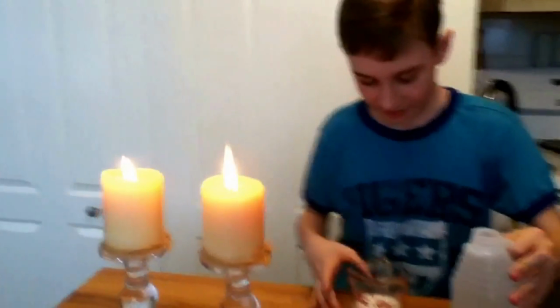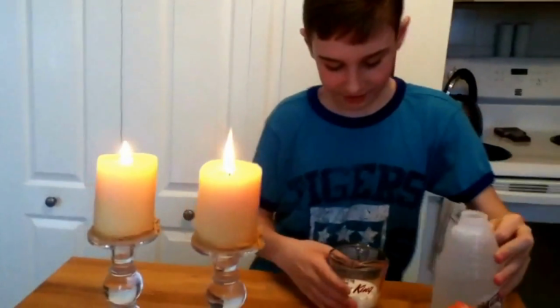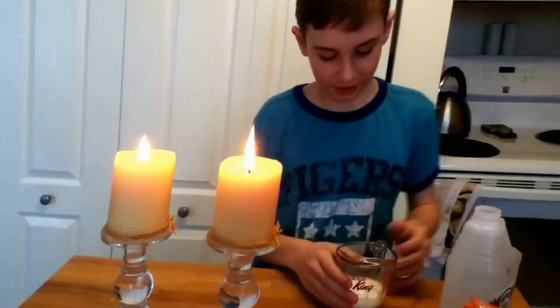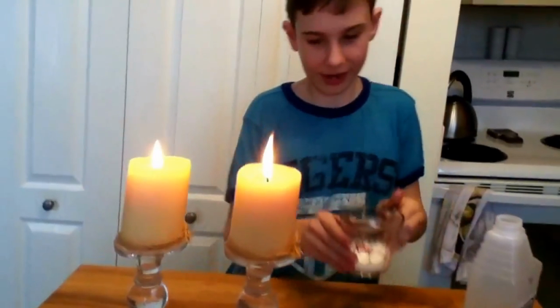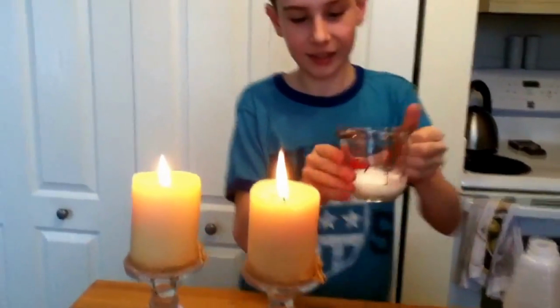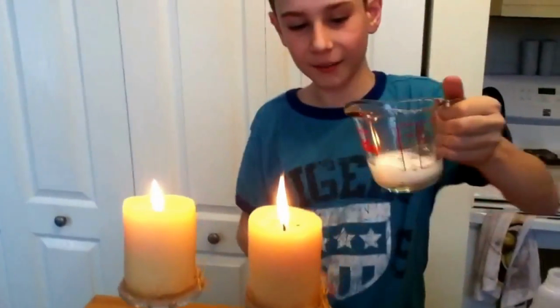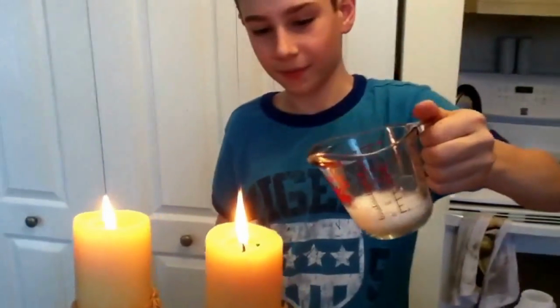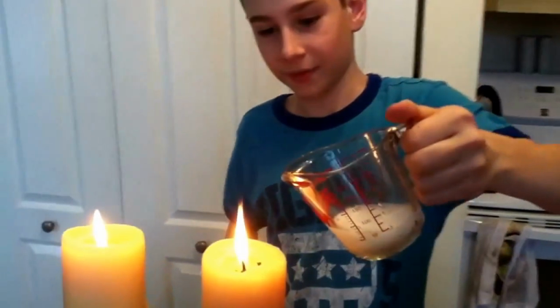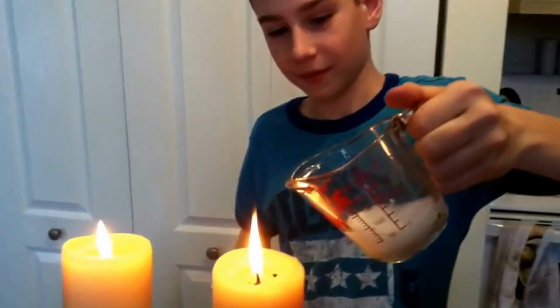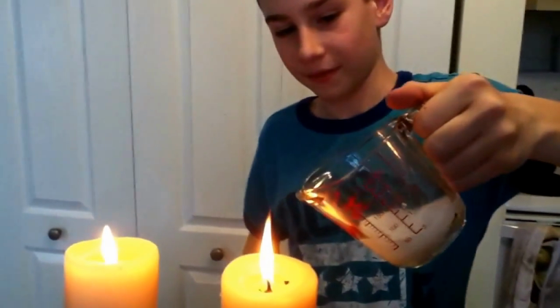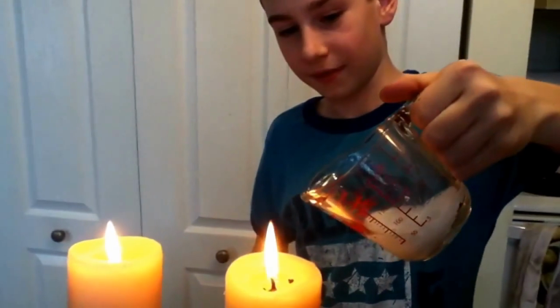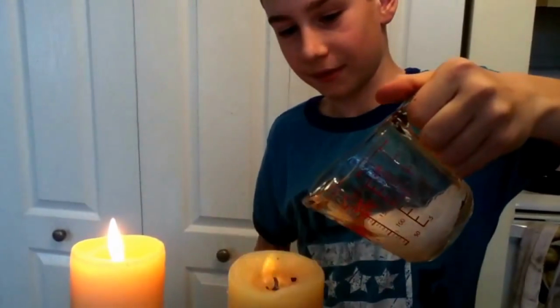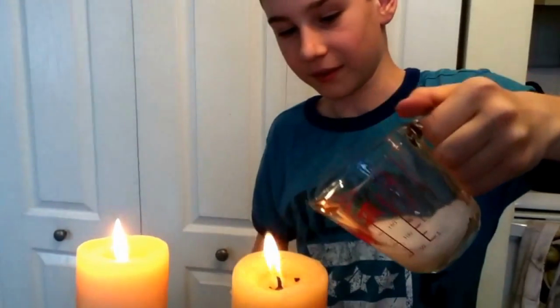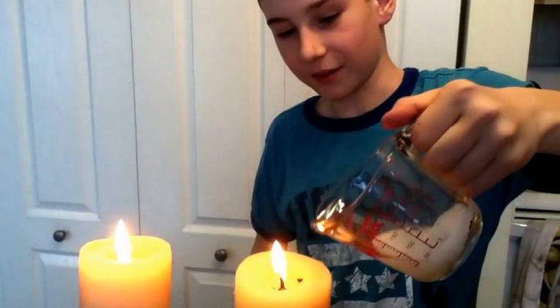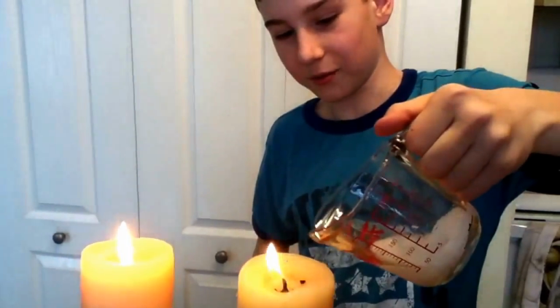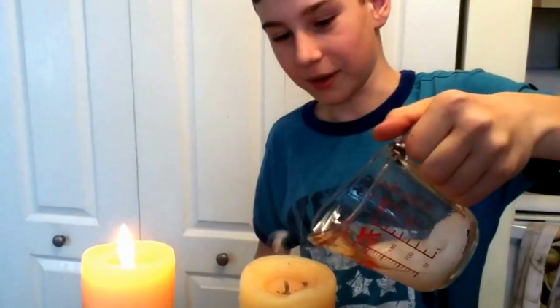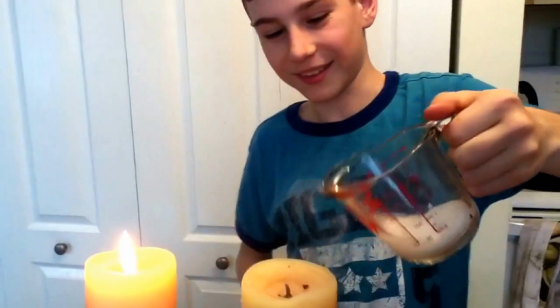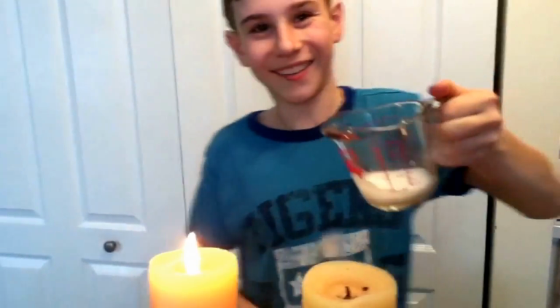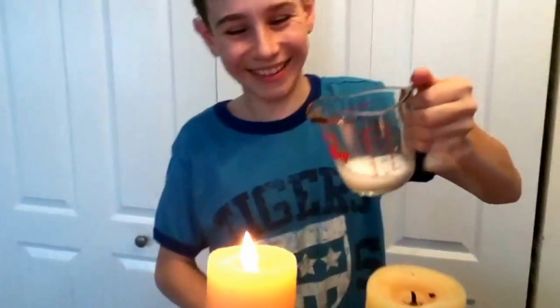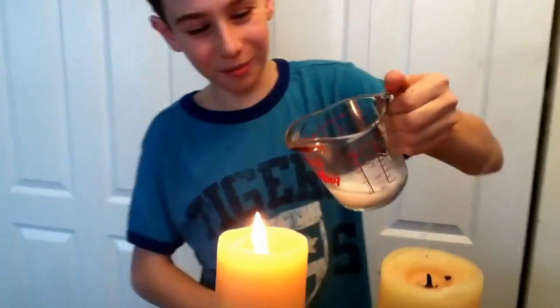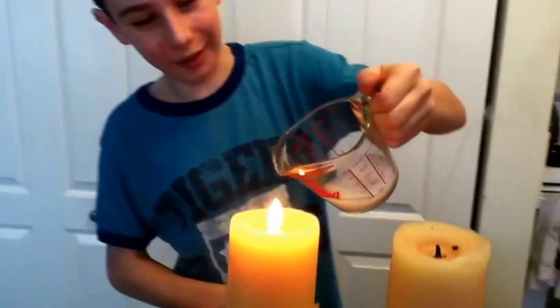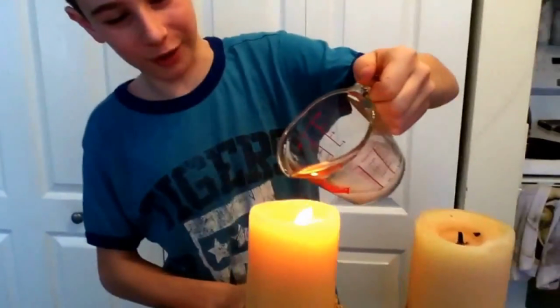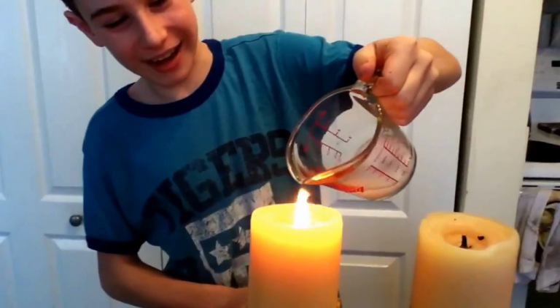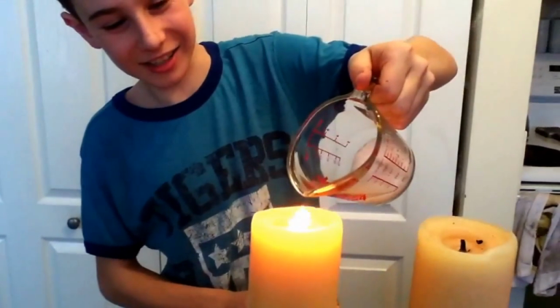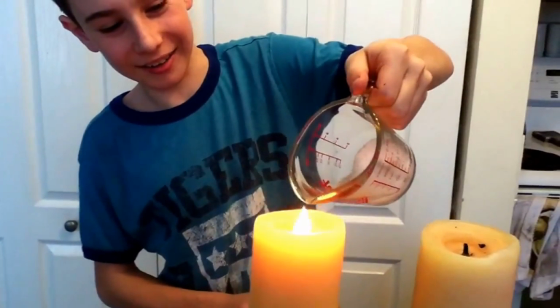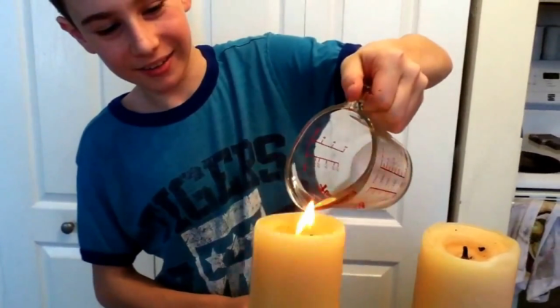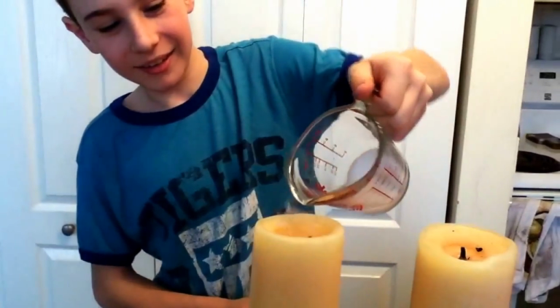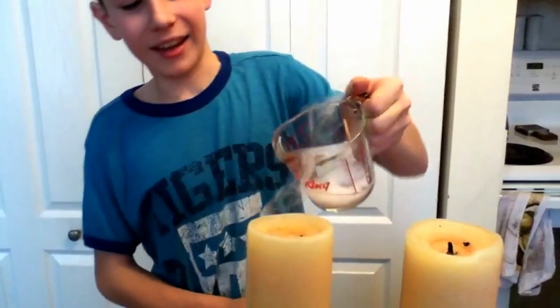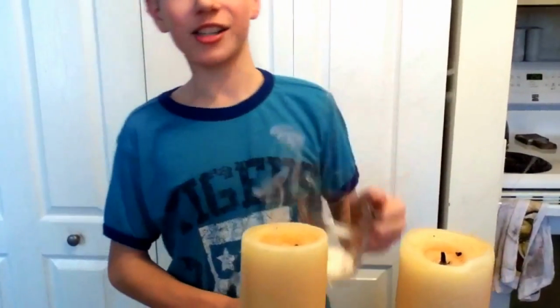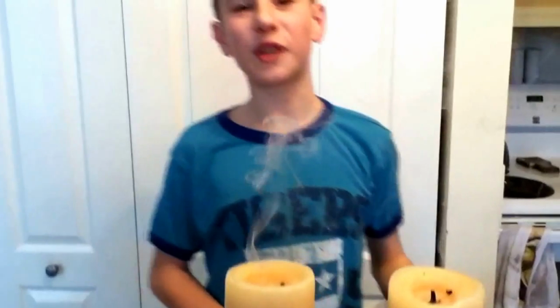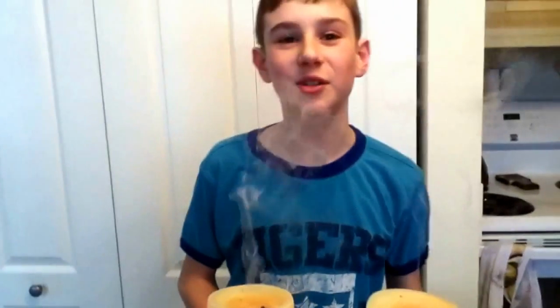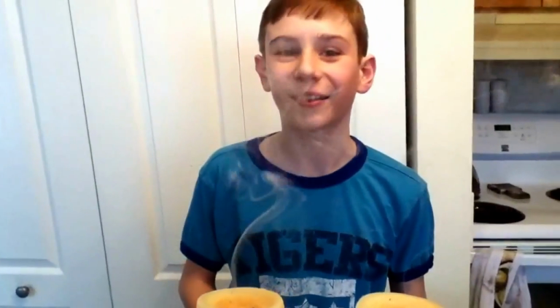Okay, now there's a gas in there. Oh, there we go. I didn't even pour the liquid over and the gas inside has just snuffed out the two candles.